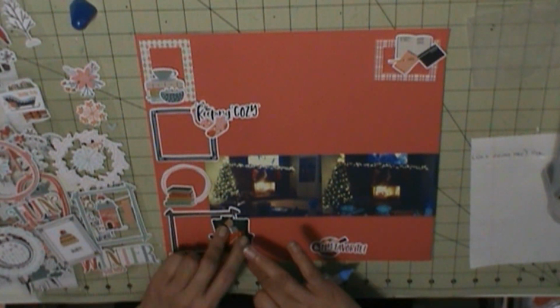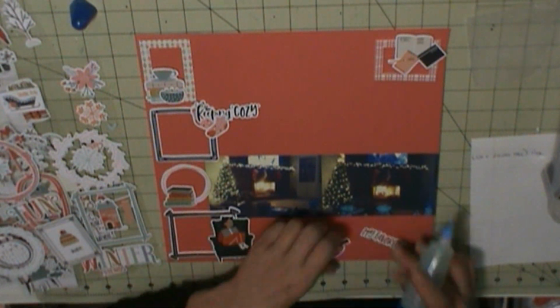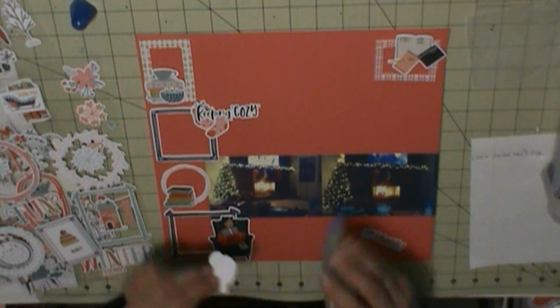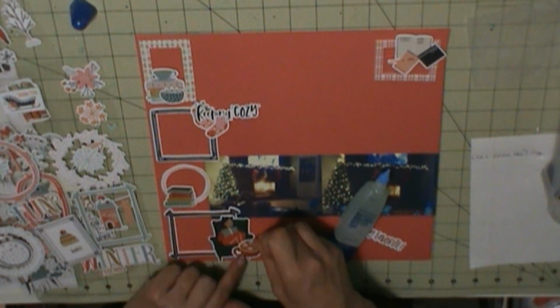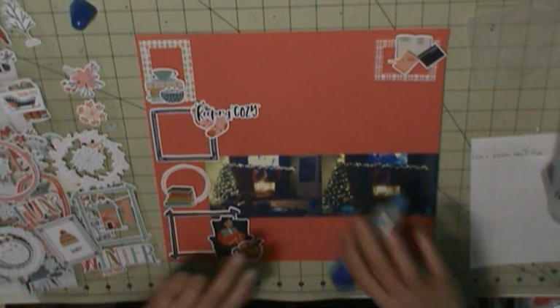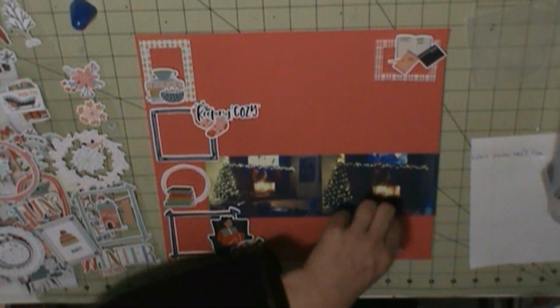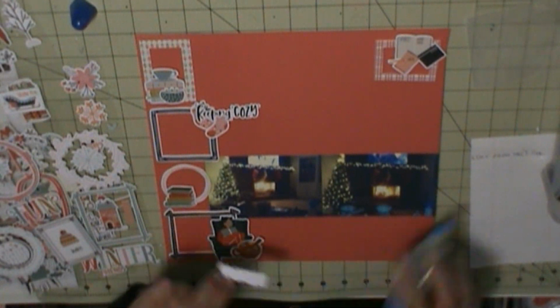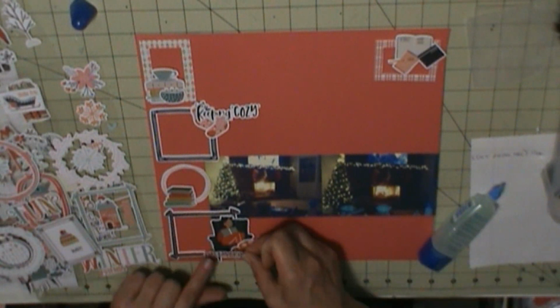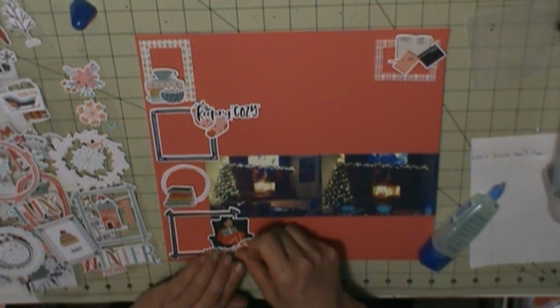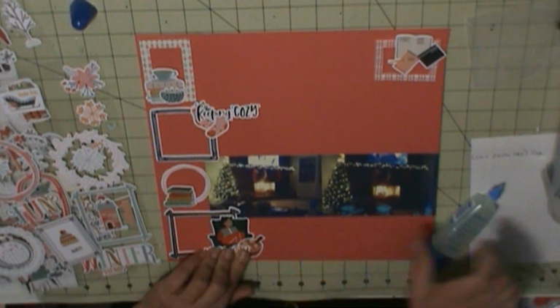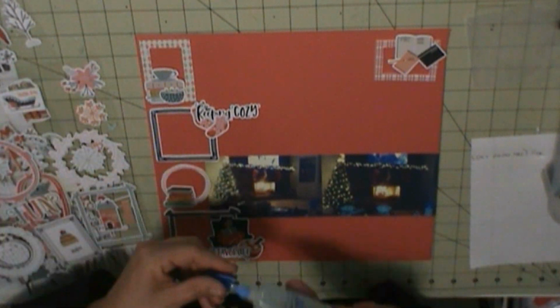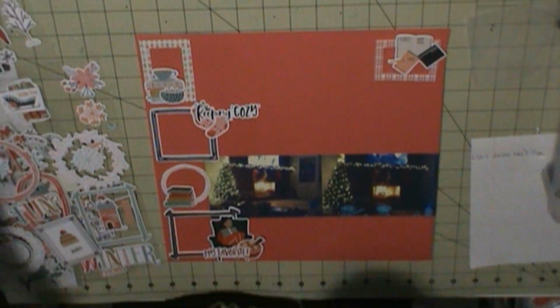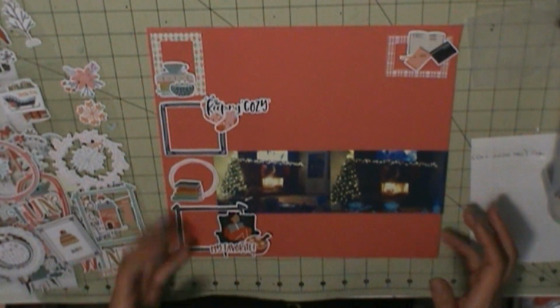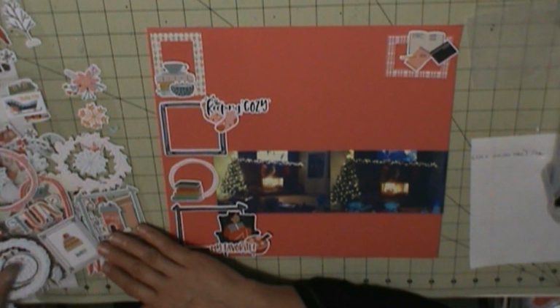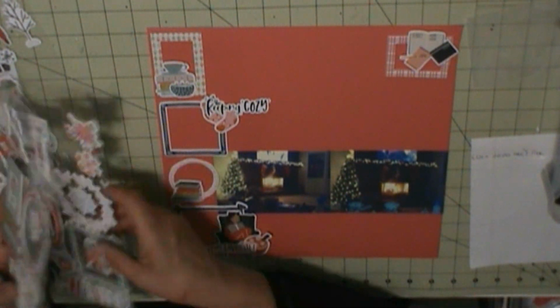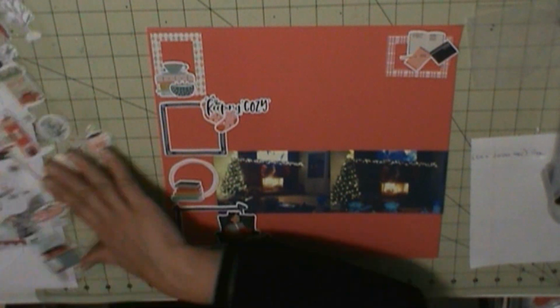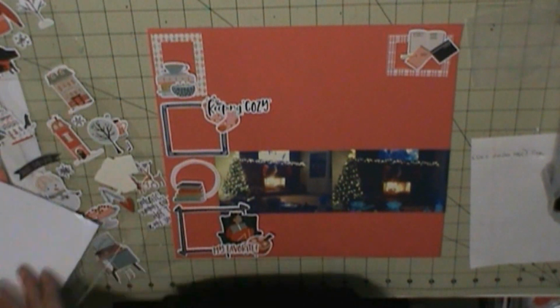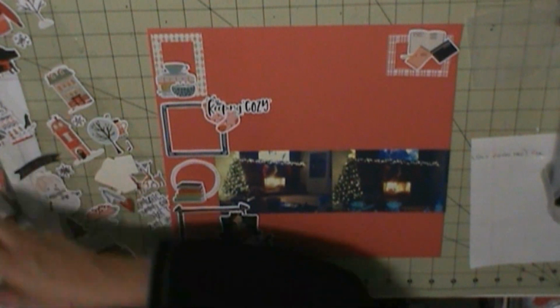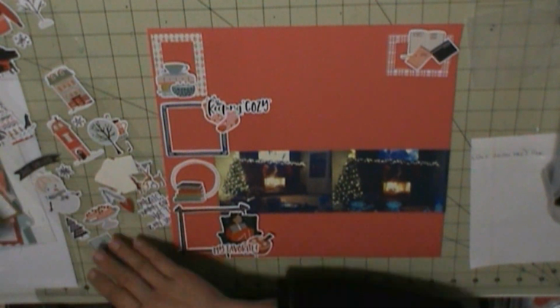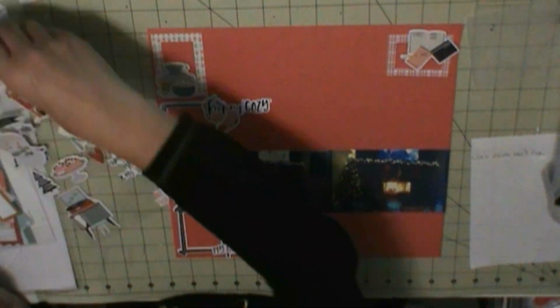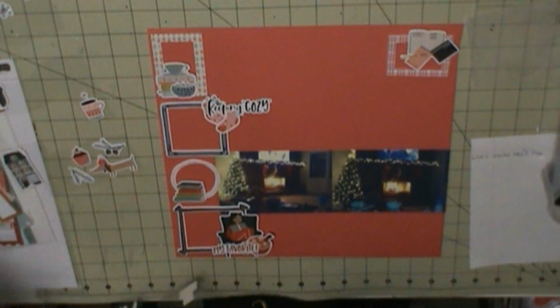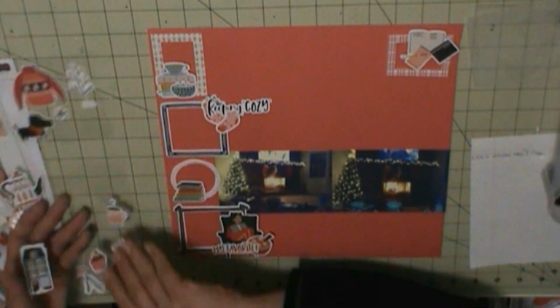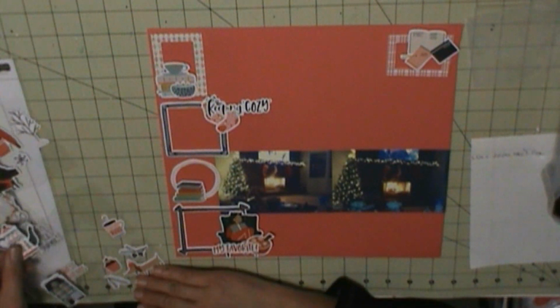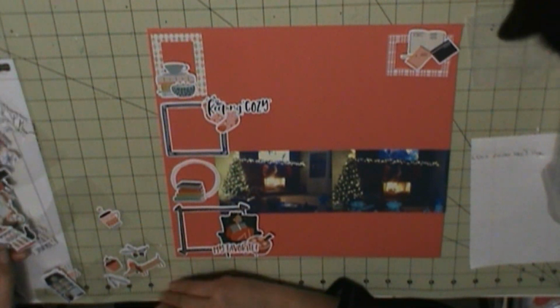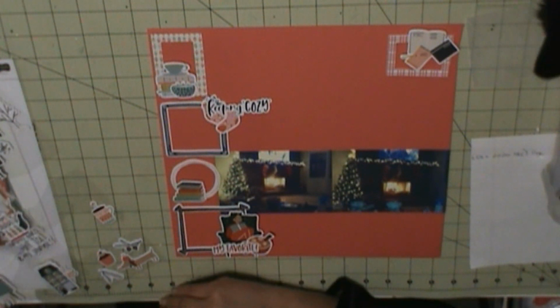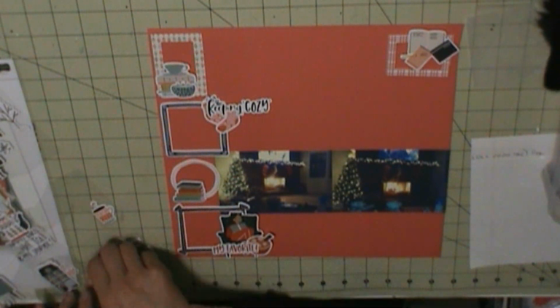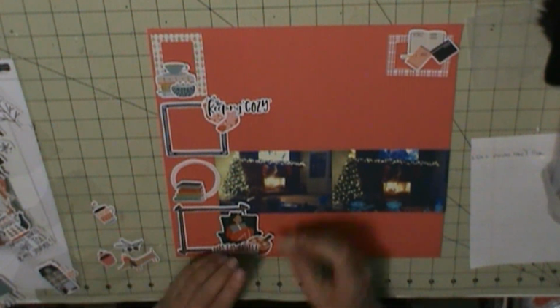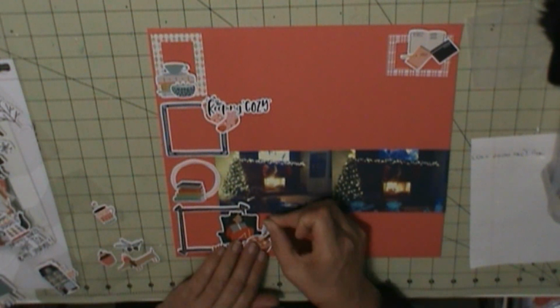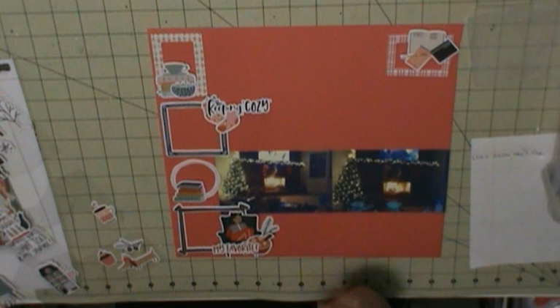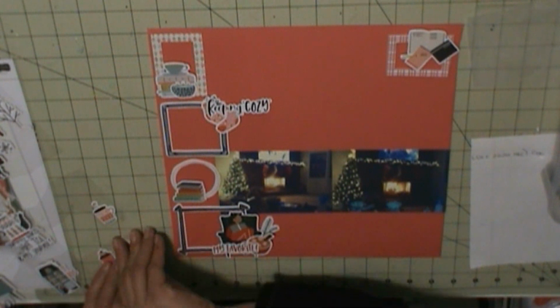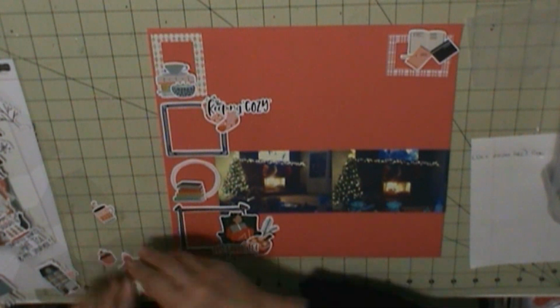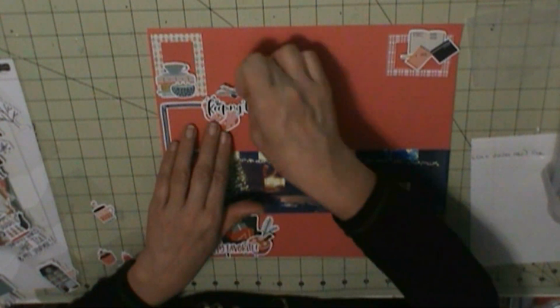My background is Basil cardstock, and the die cuts and chipboard are all from Hapkit Club's Keeping Cozy kit. And I'm just going to add some more stickers.